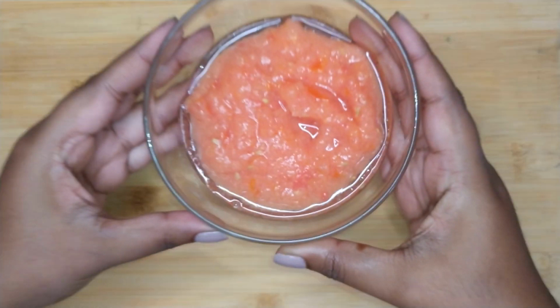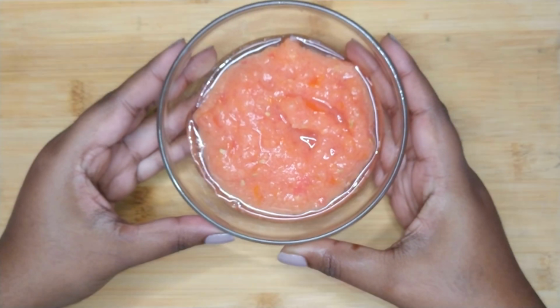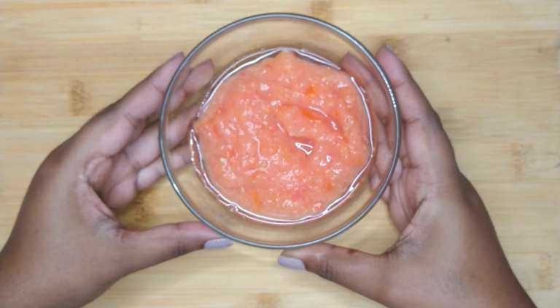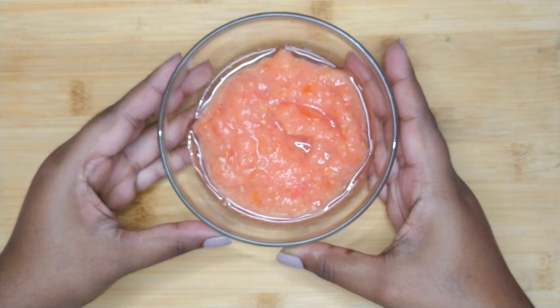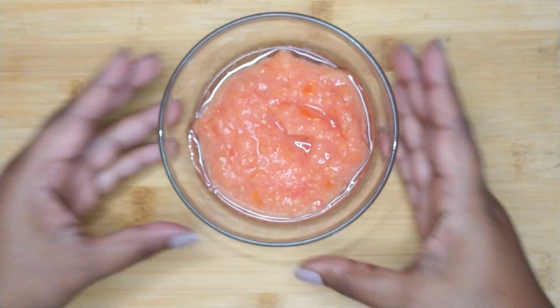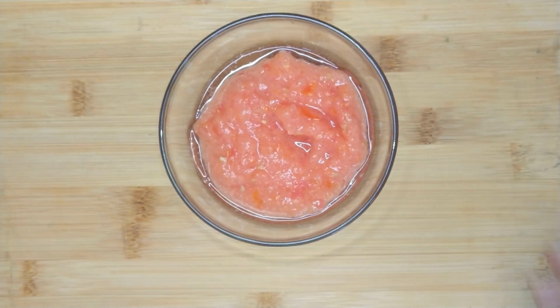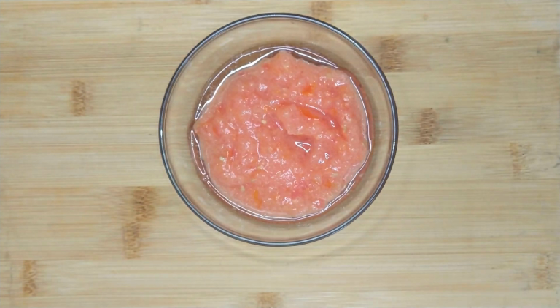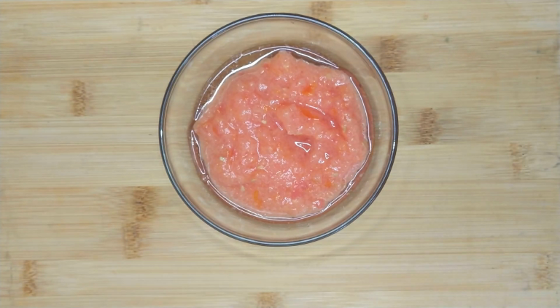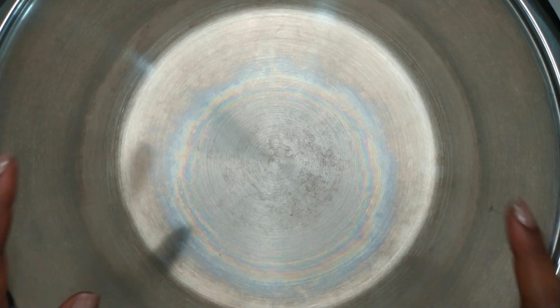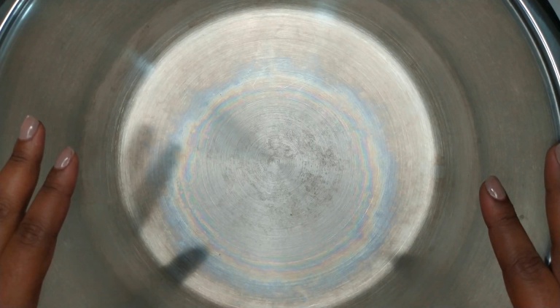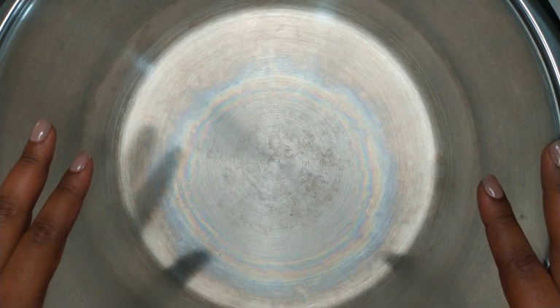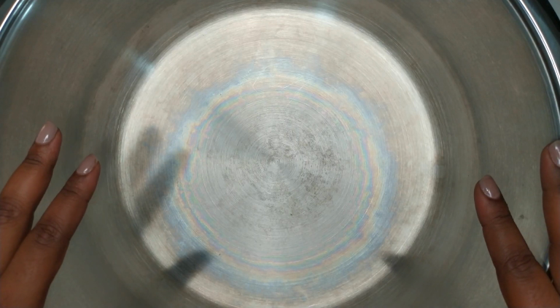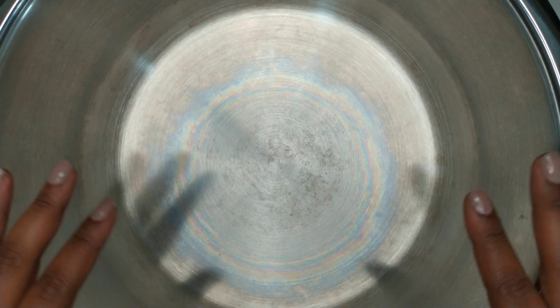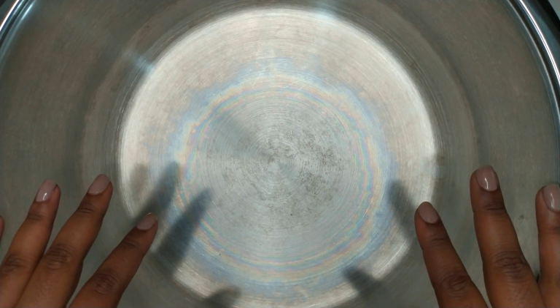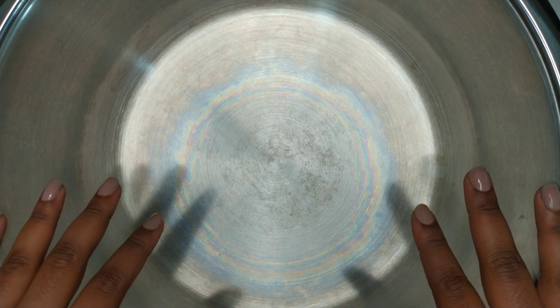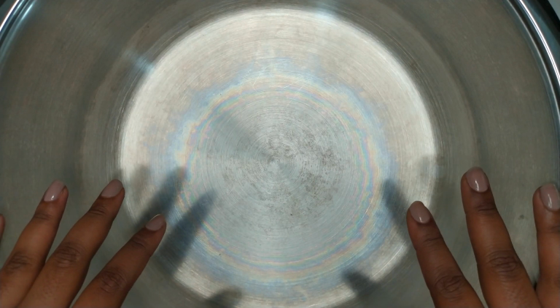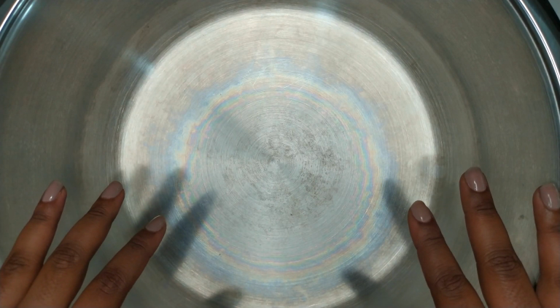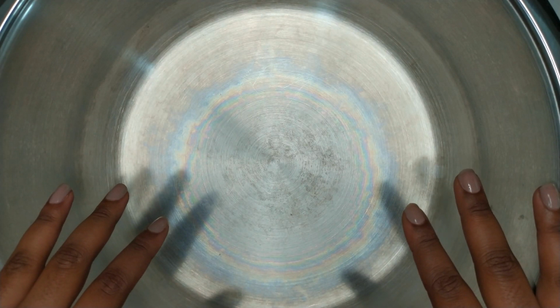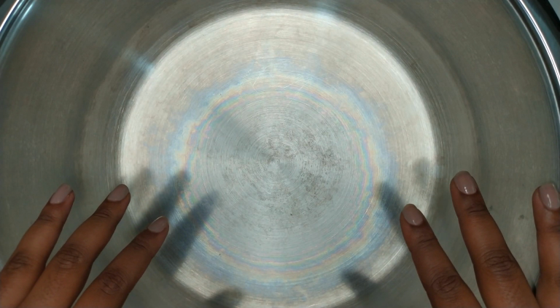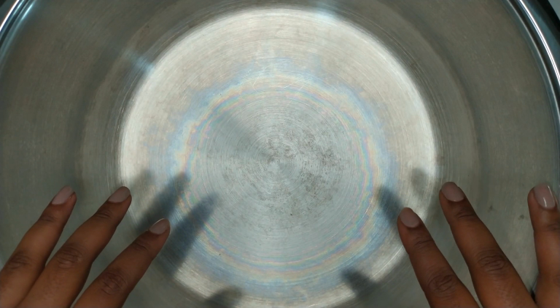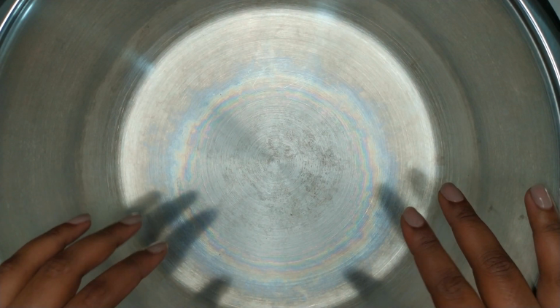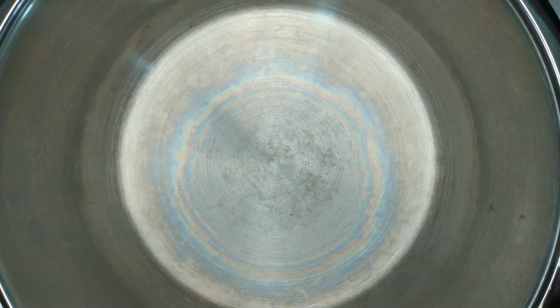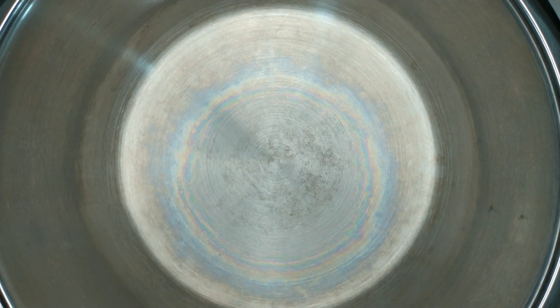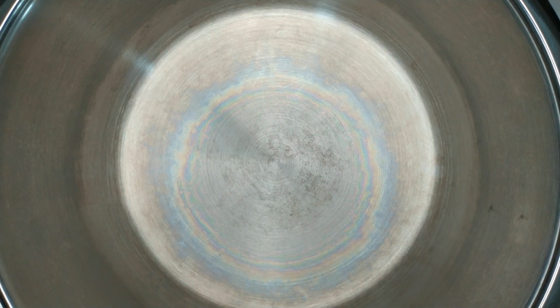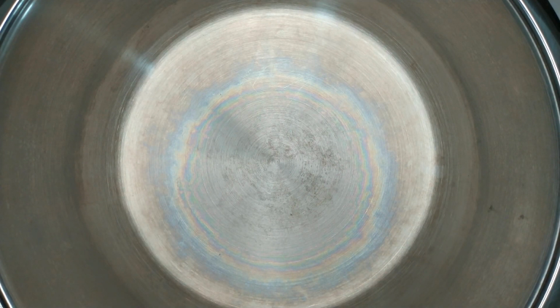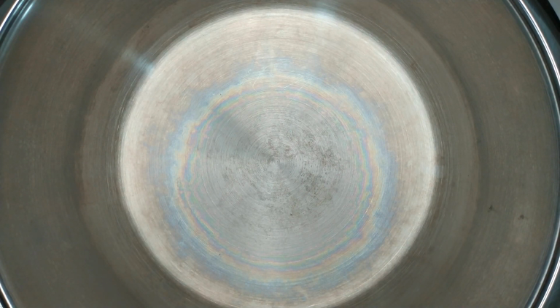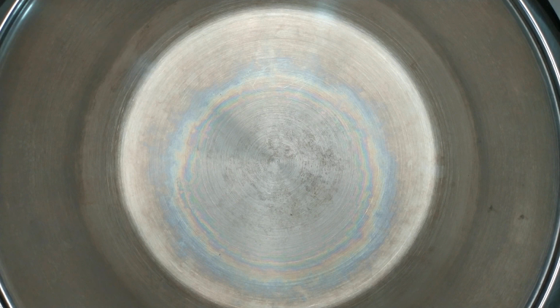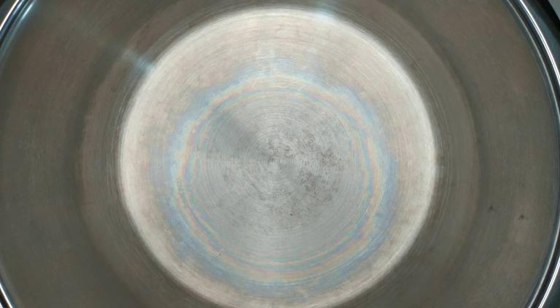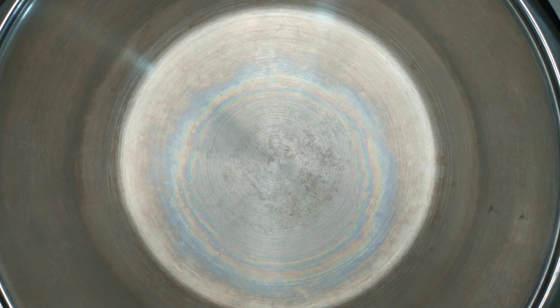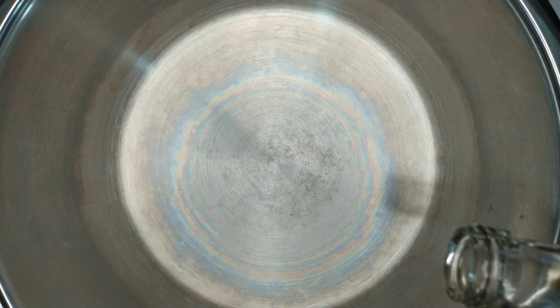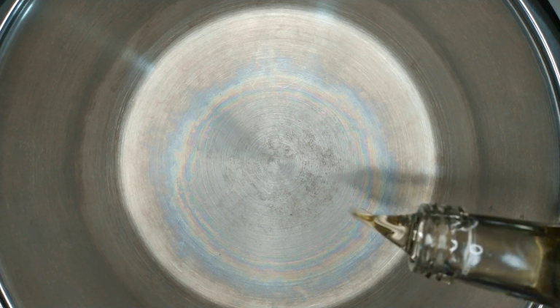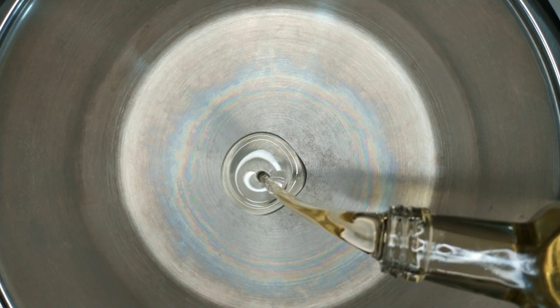Peel and chop the onion and blend or grate the tomatoes. For this recipe I'm using my 30 centimeter AMC pot on medium high heat. Add in the vegetable oil.